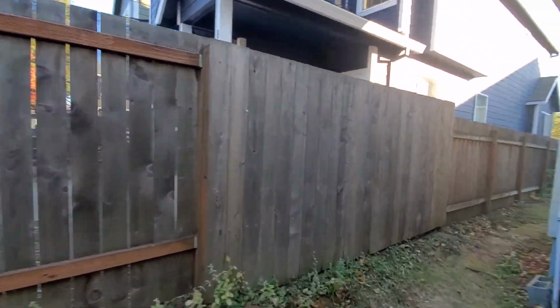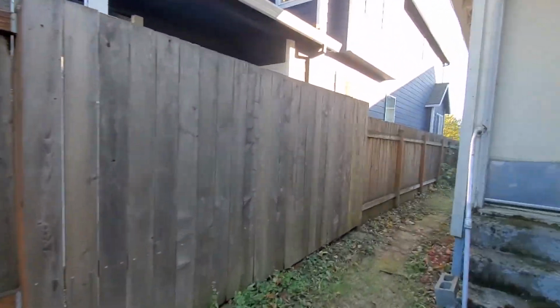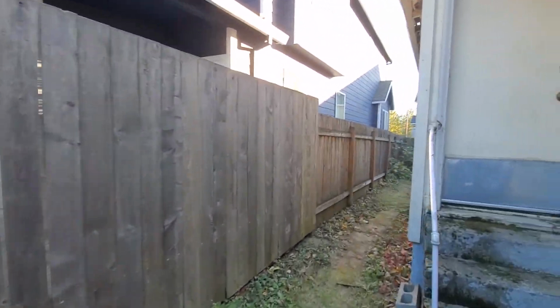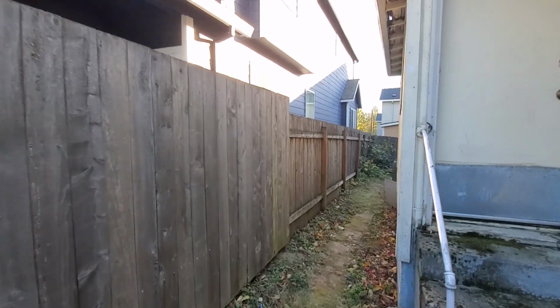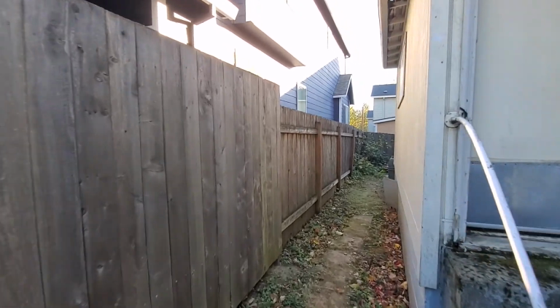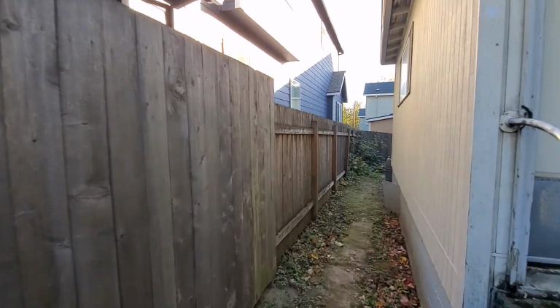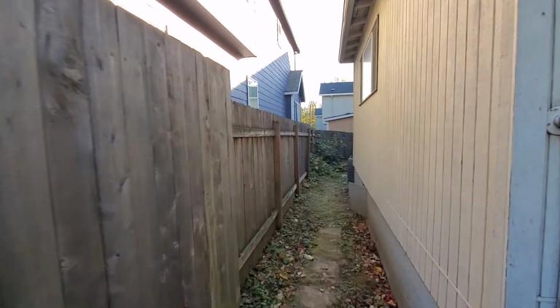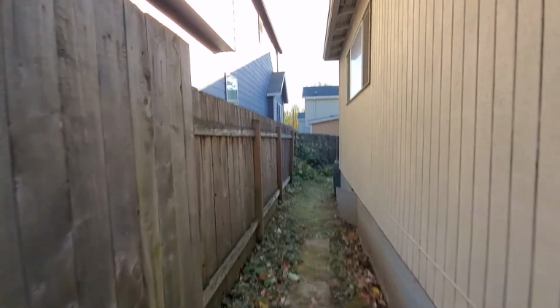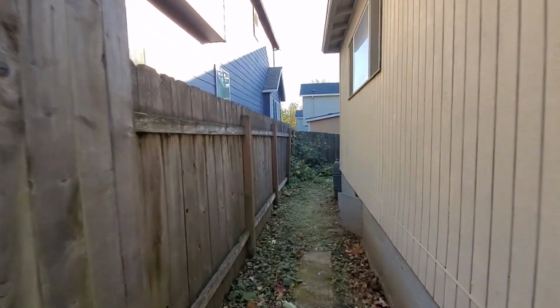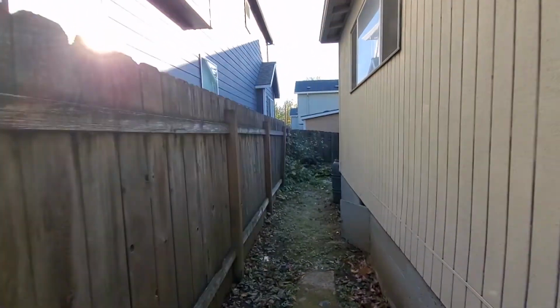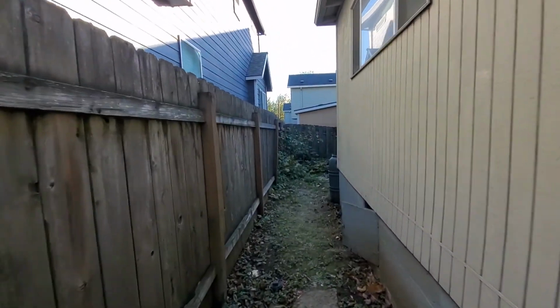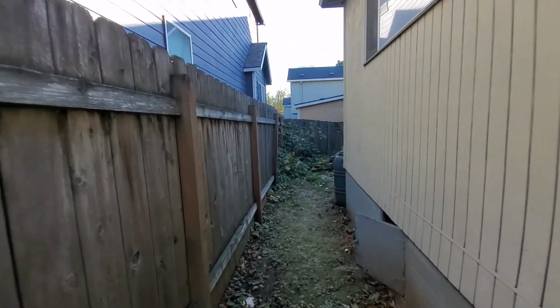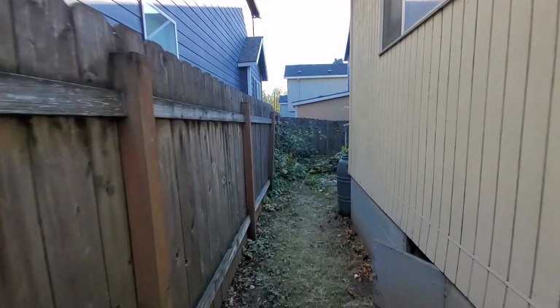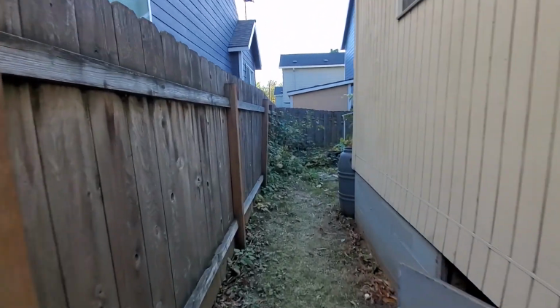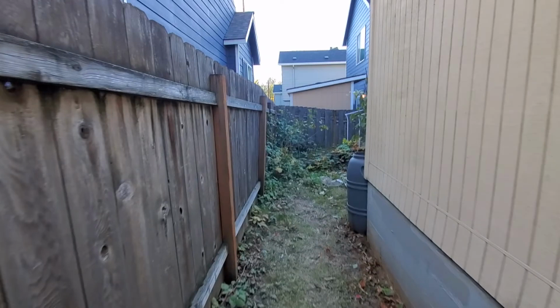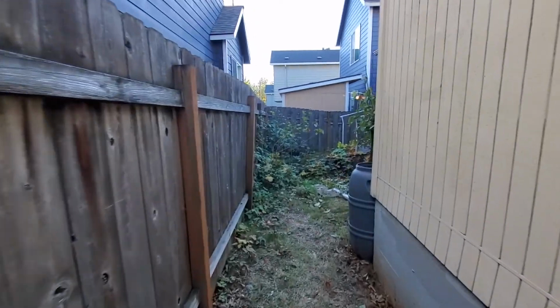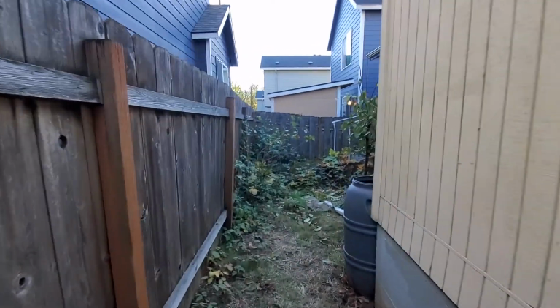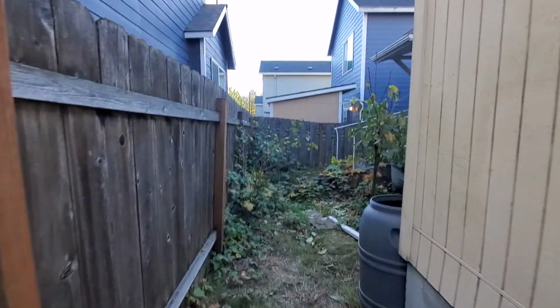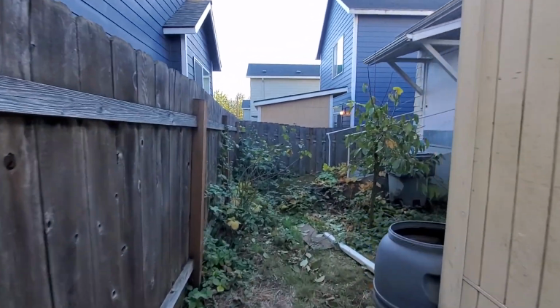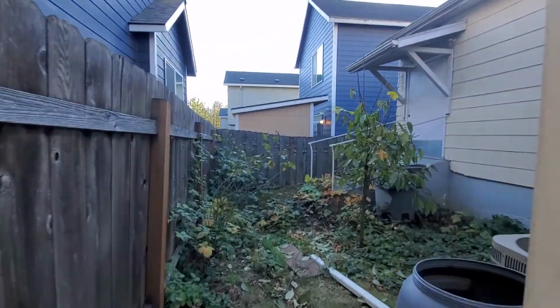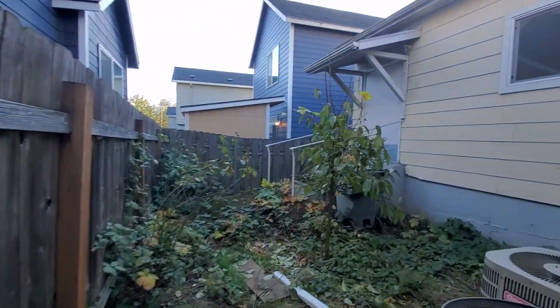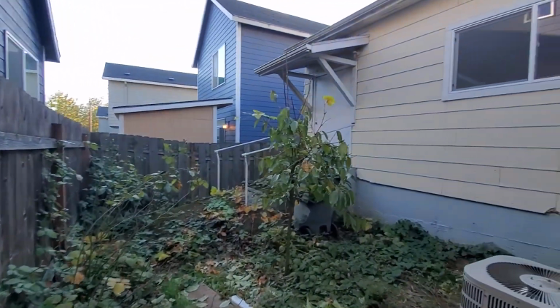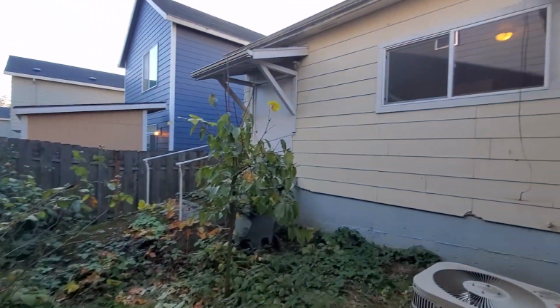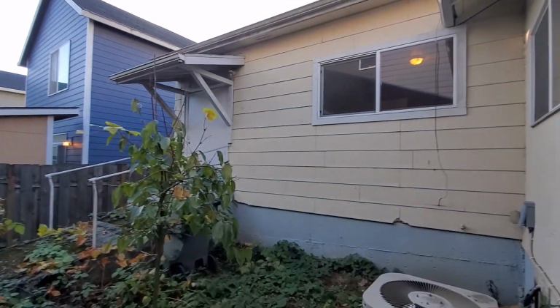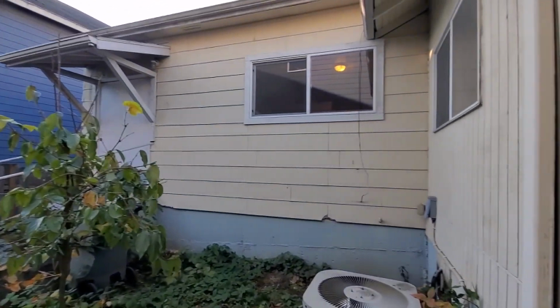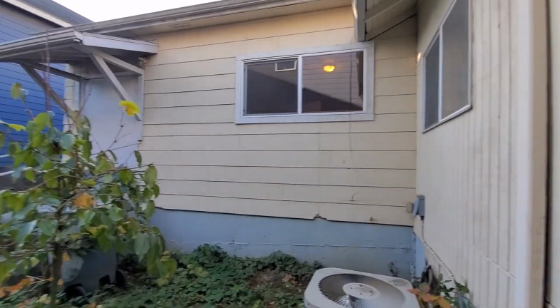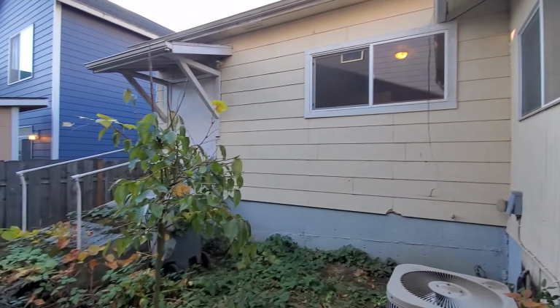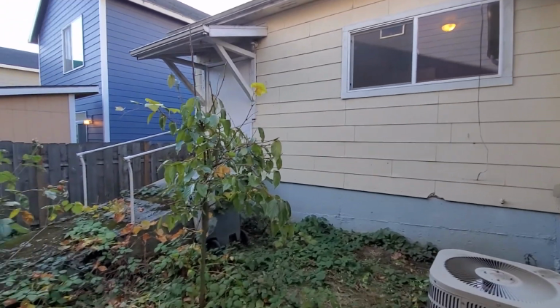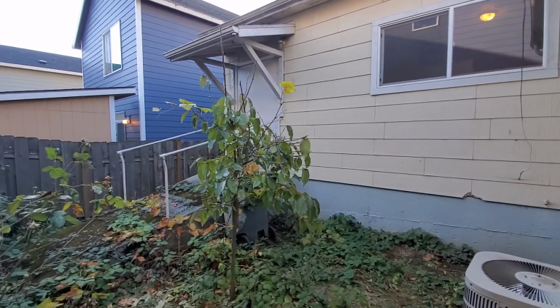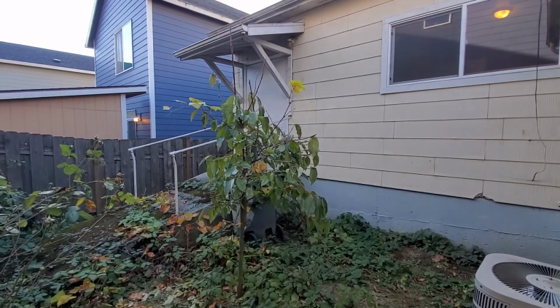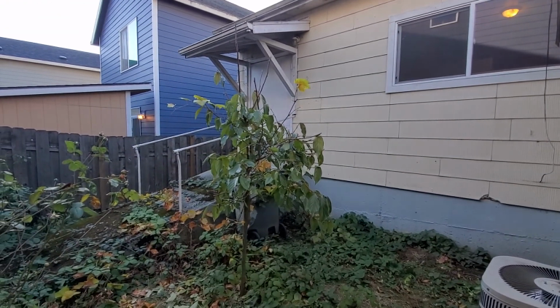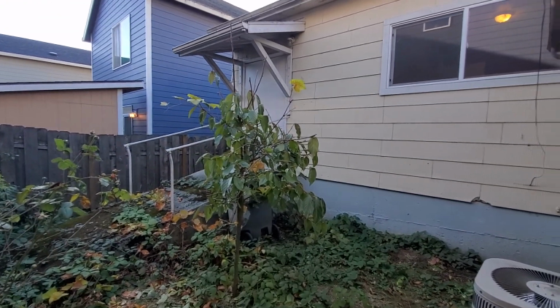The actual backyard is very narrow, but it opens up a little bit here. One of the back bedrooms has what used to be a wheelchair ramp.